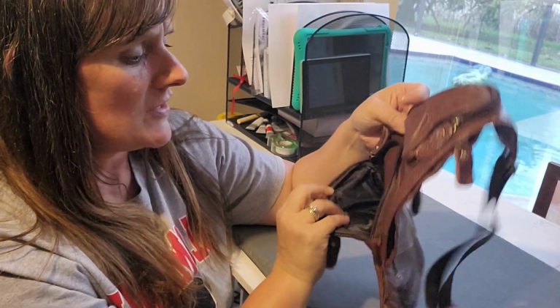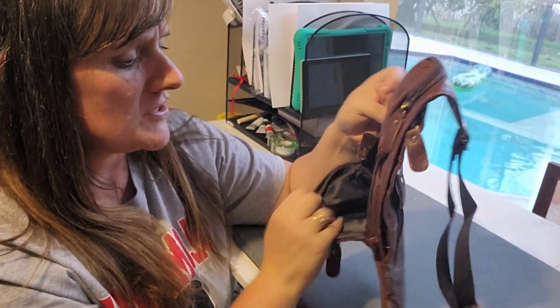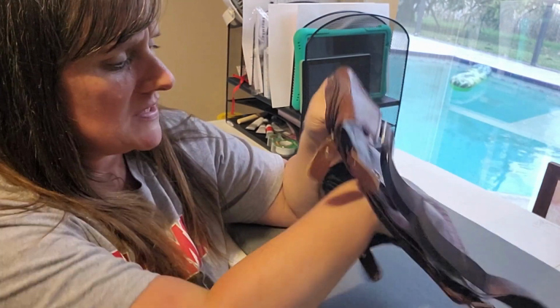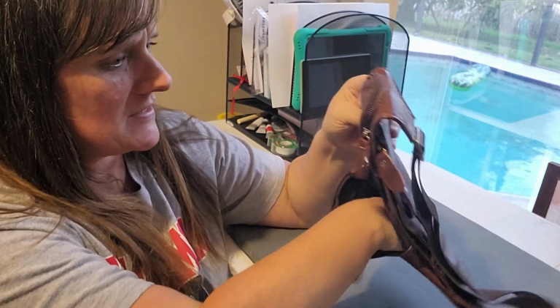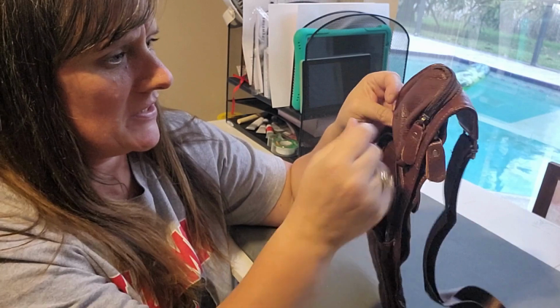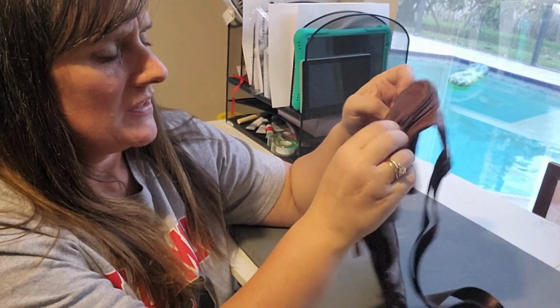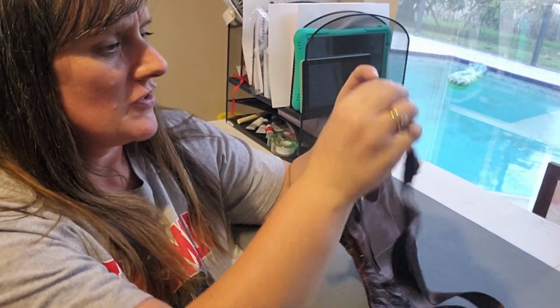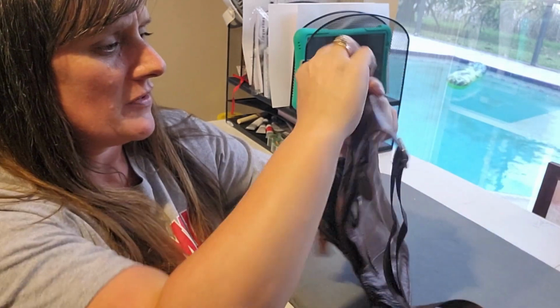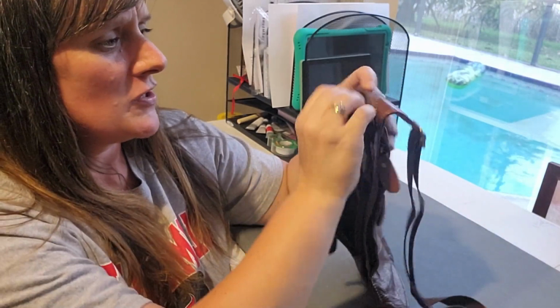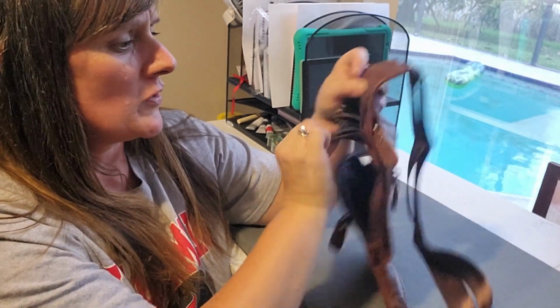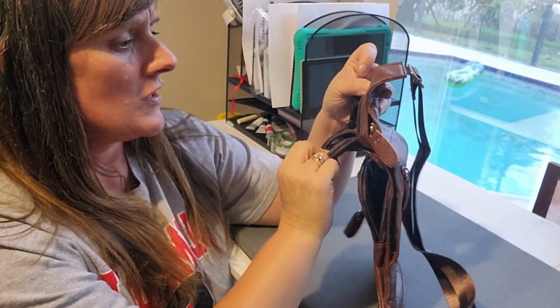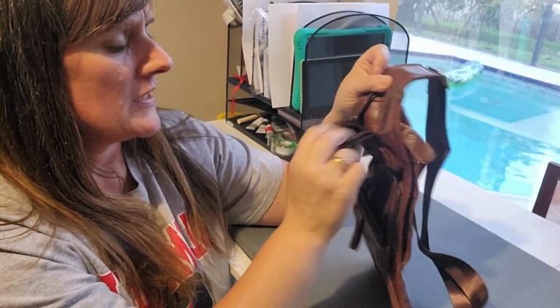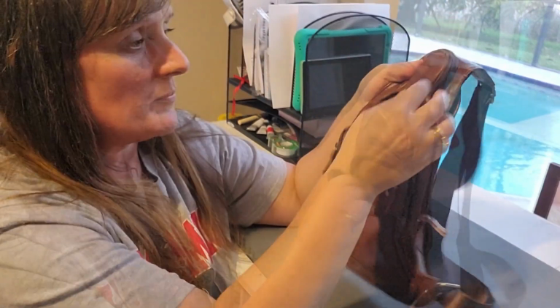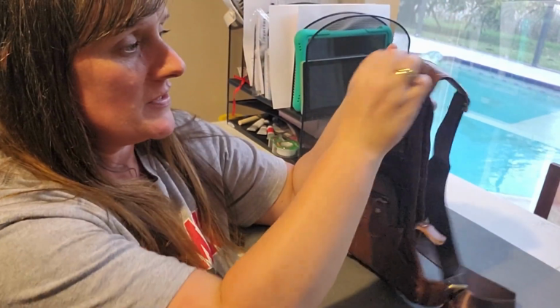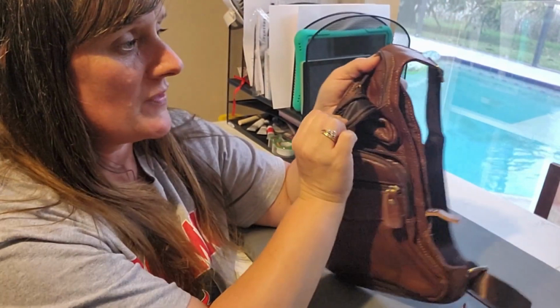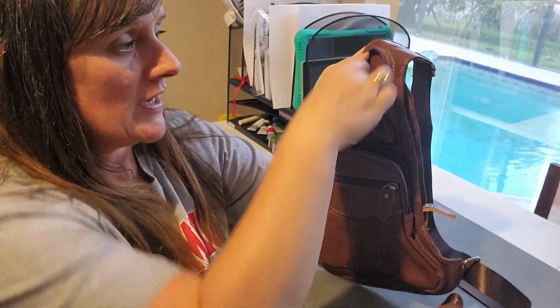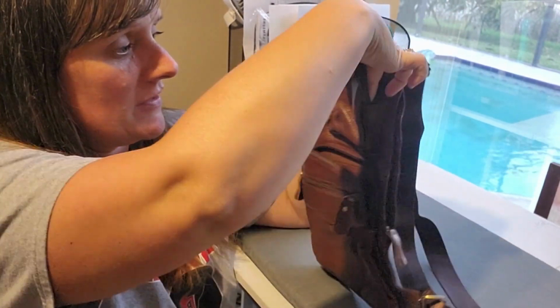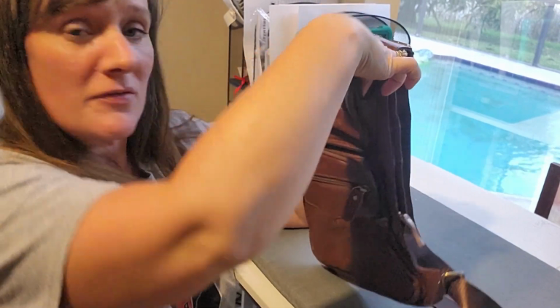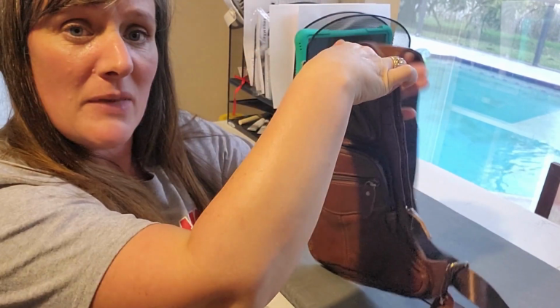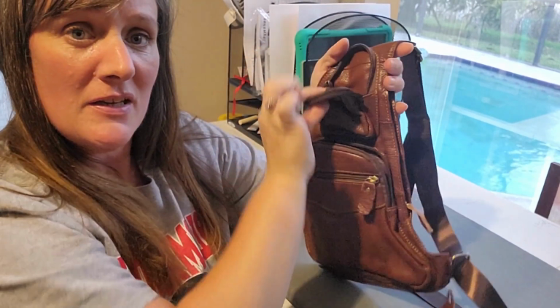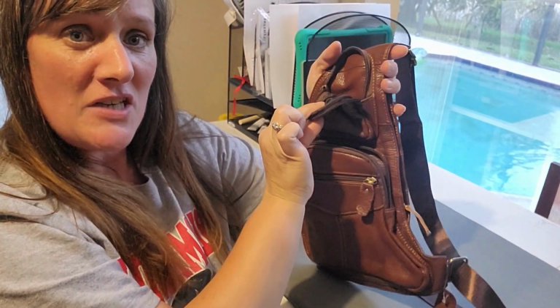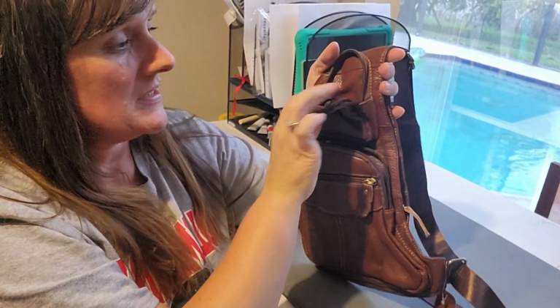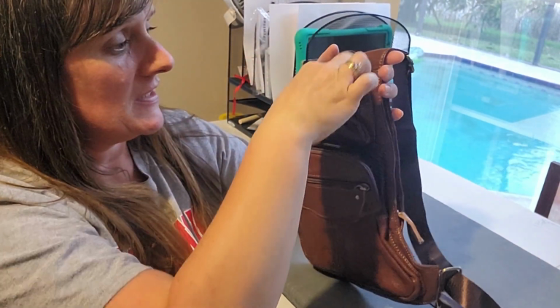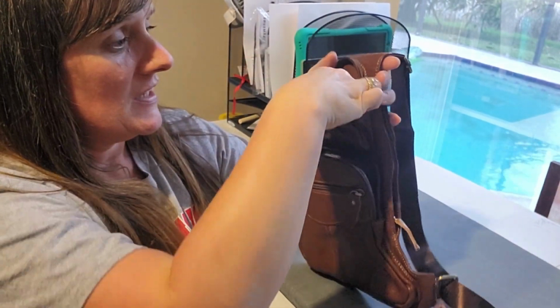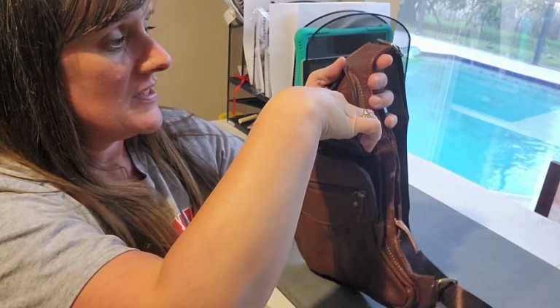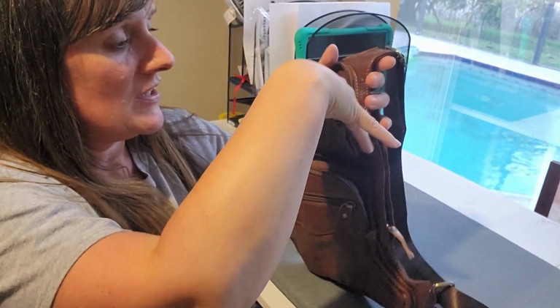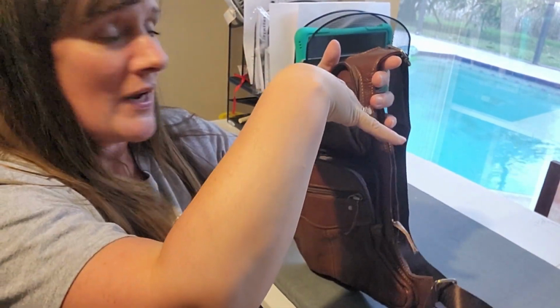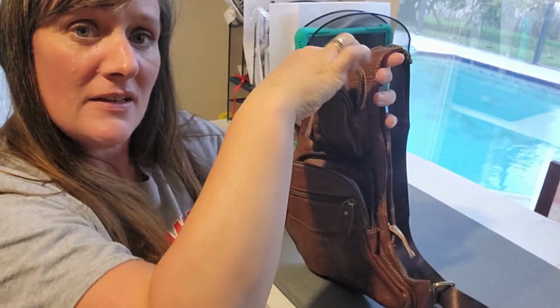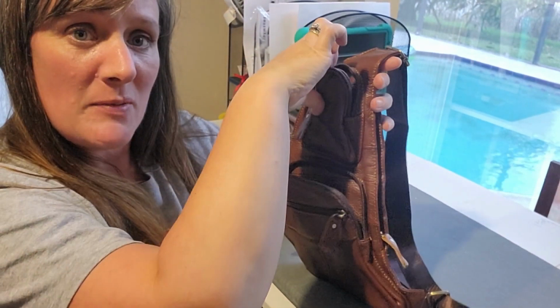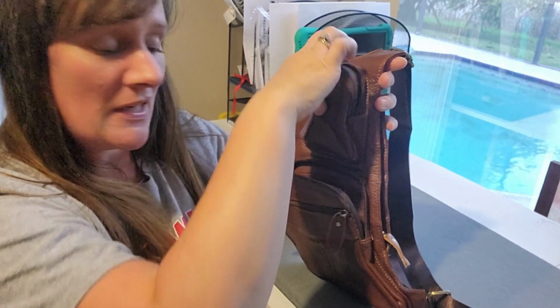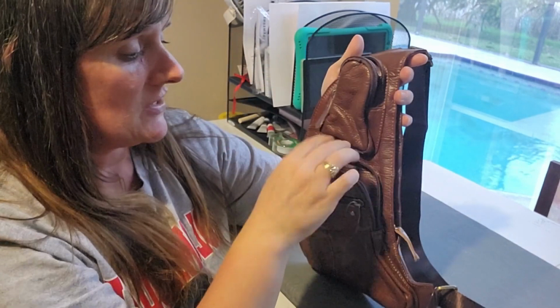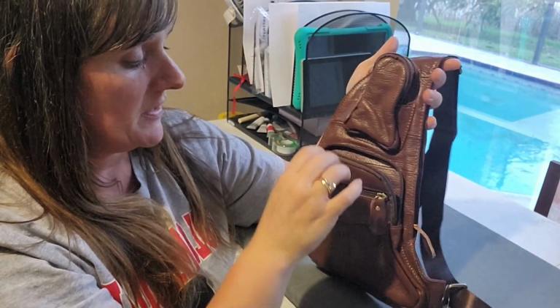There's a ton of space in here. You can put your phone, your wallet — there are compartments. You have one right here that you could fit maybe chapstick, easy quick things, or maybe a little bit of cash up here.